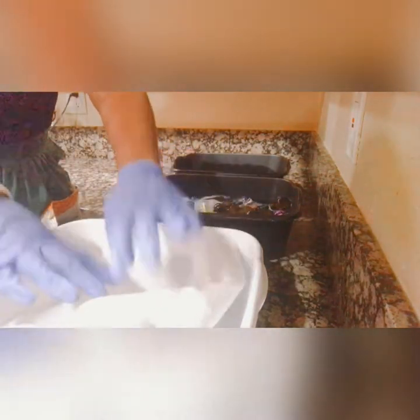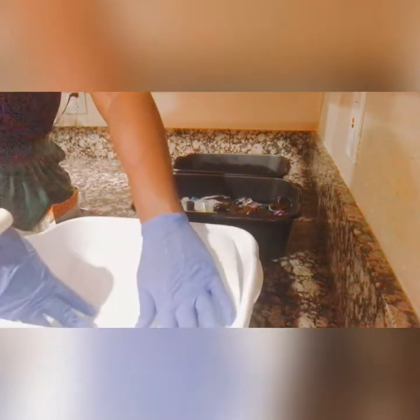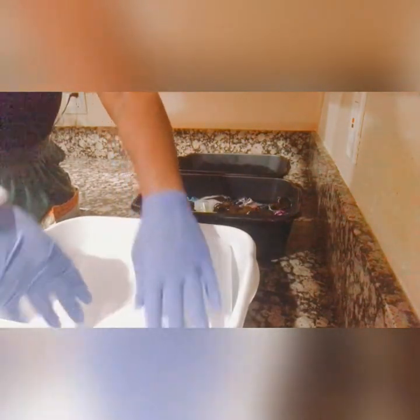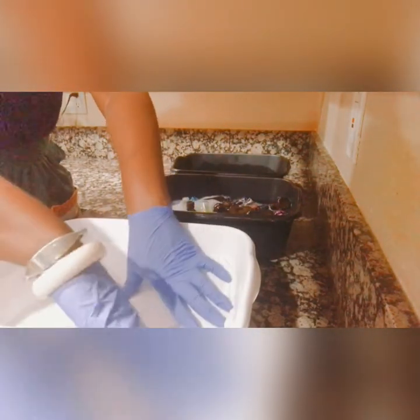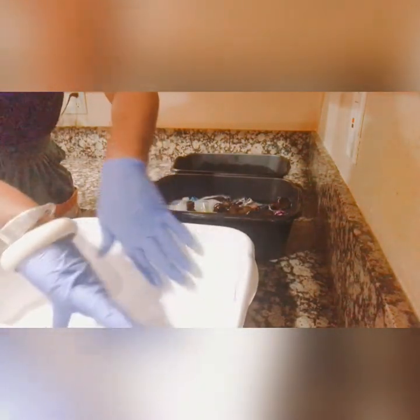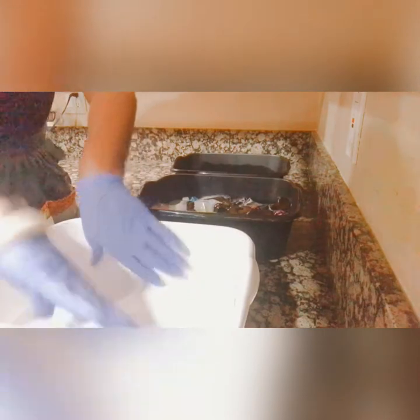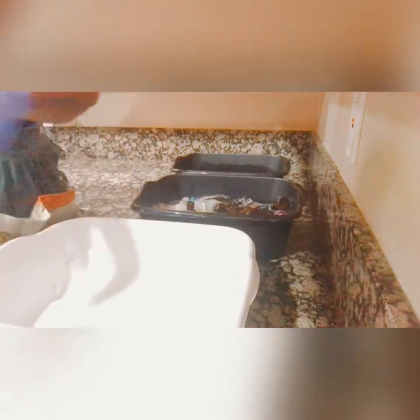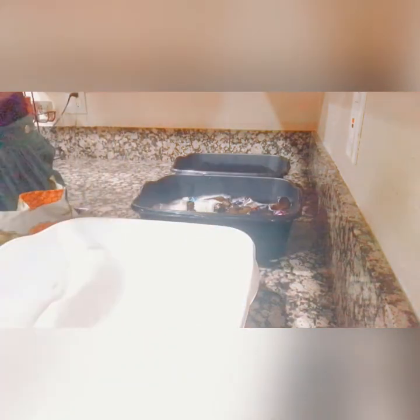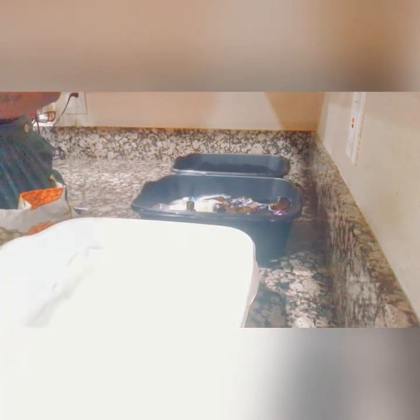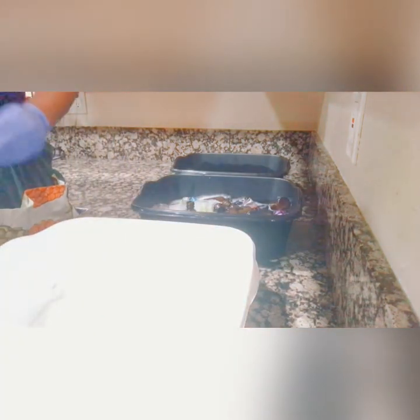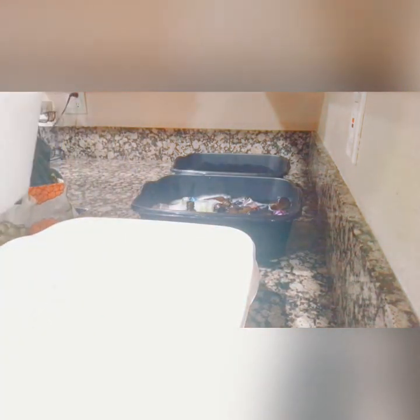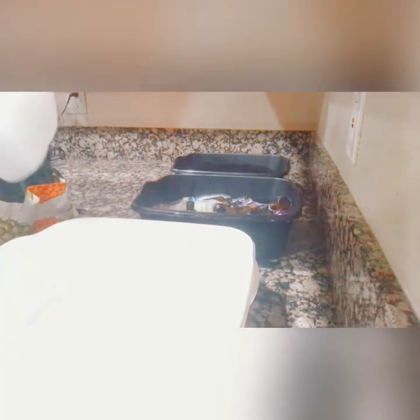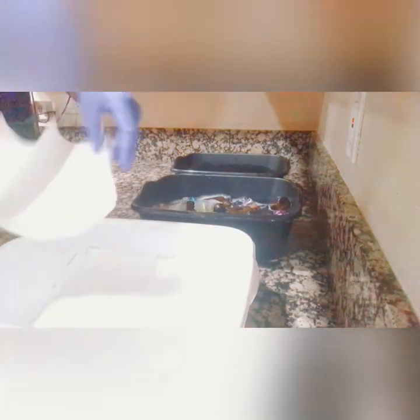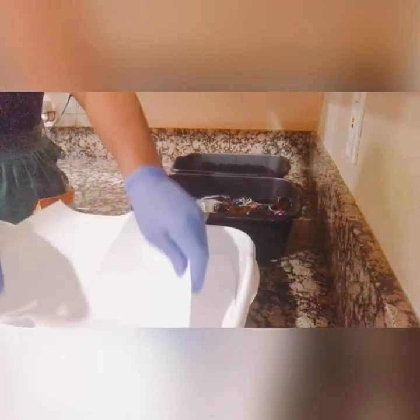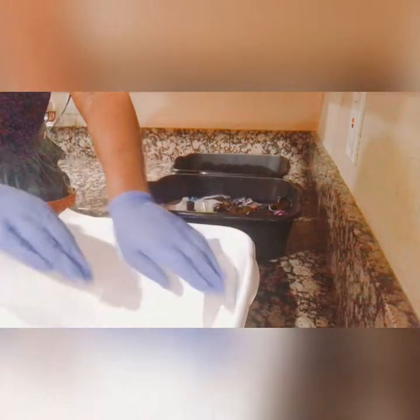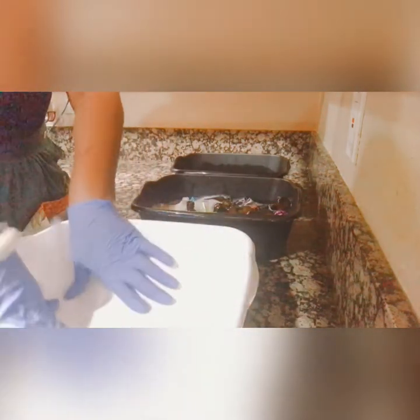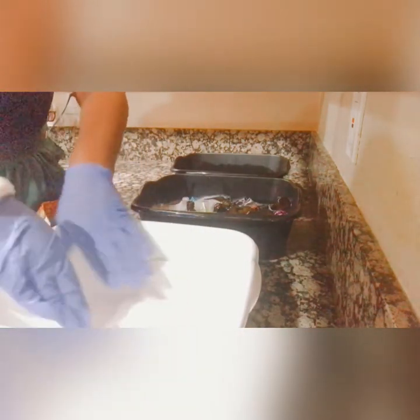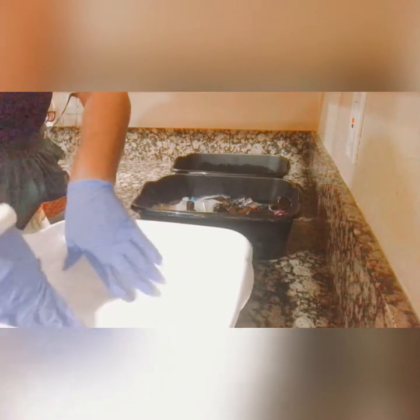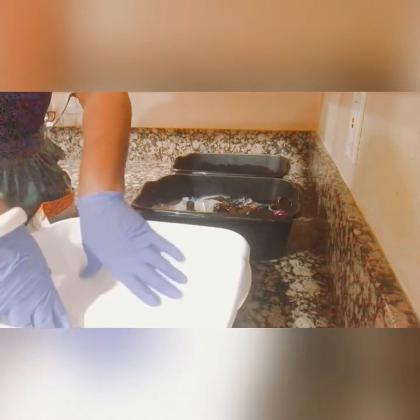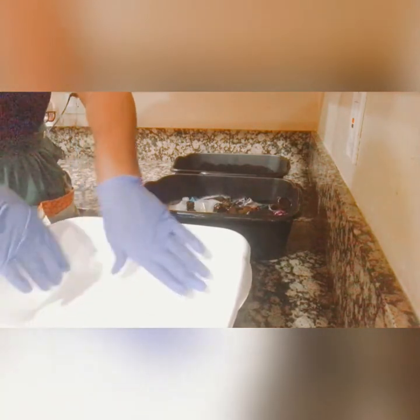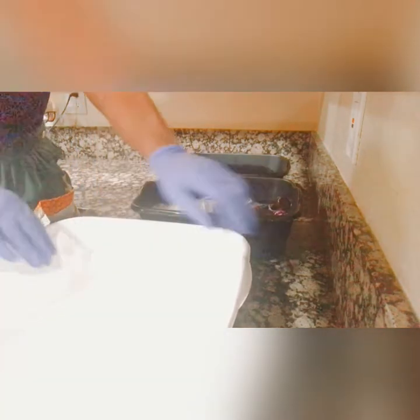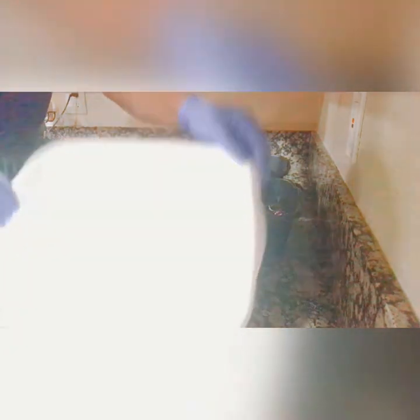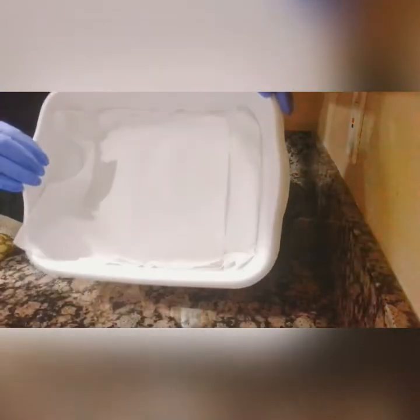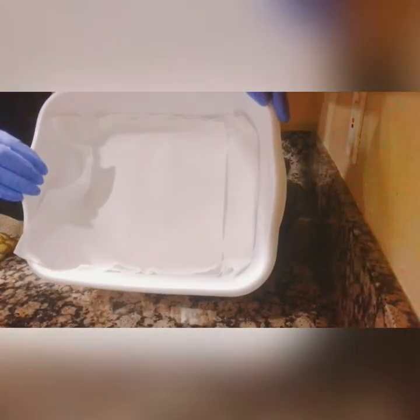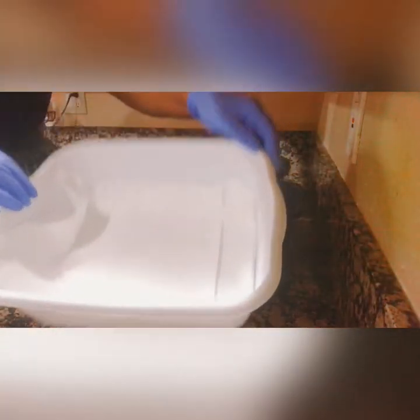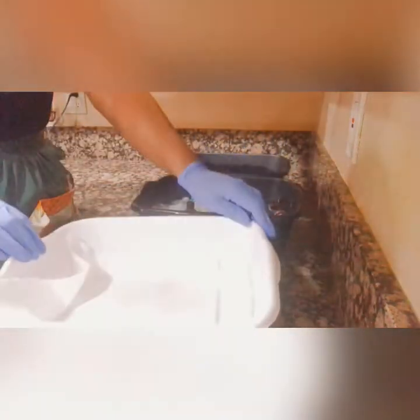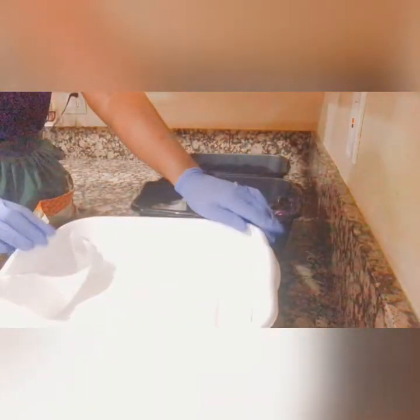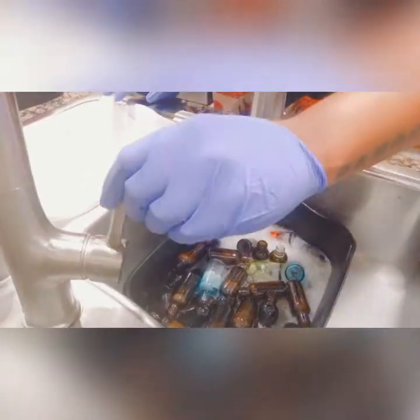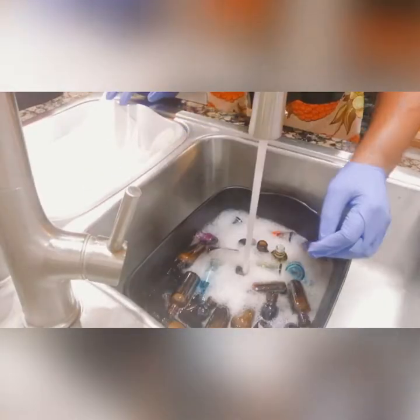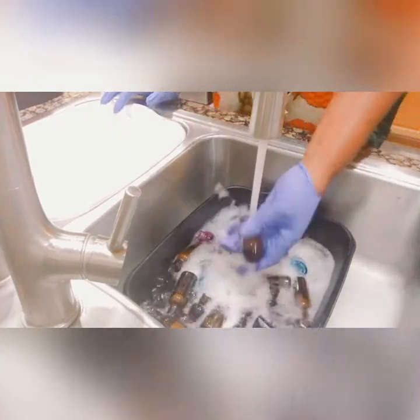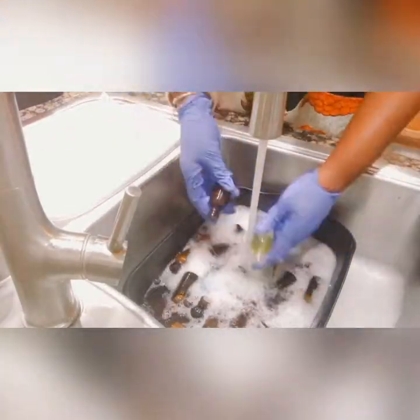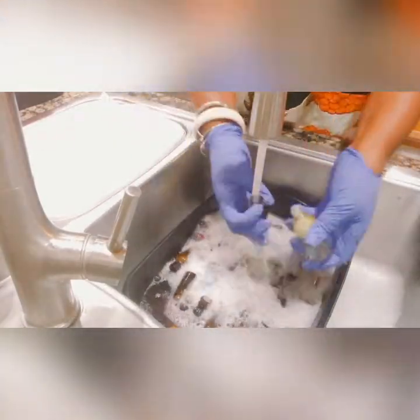Here I'm going to go in with another bucket and line it with paper towels, because I'm going to use this bucket to dry the bottles. You can use a rack or whatever you want to do, but I like to use buckets — that's just what I like to do.